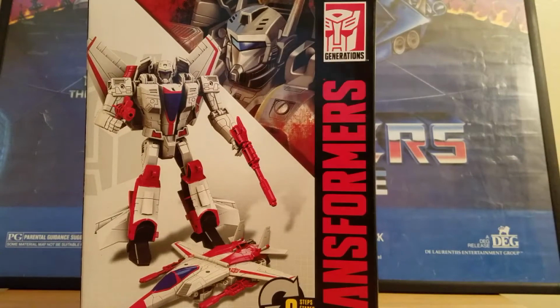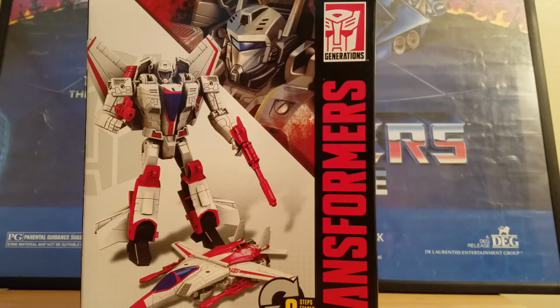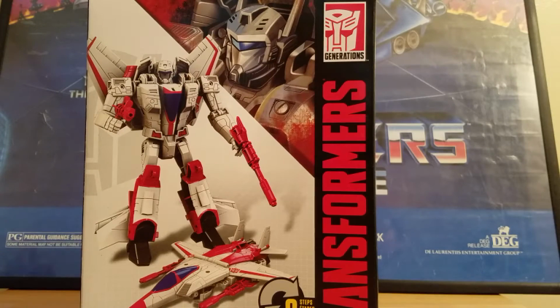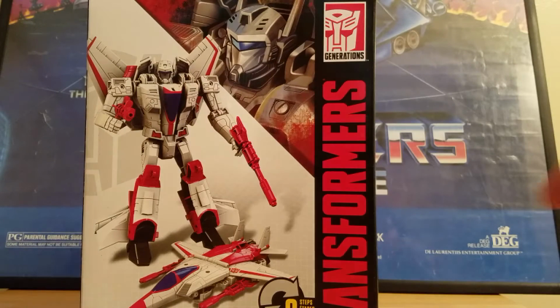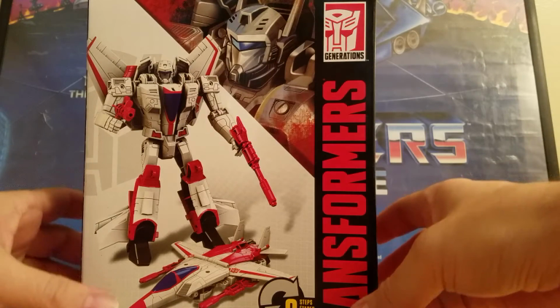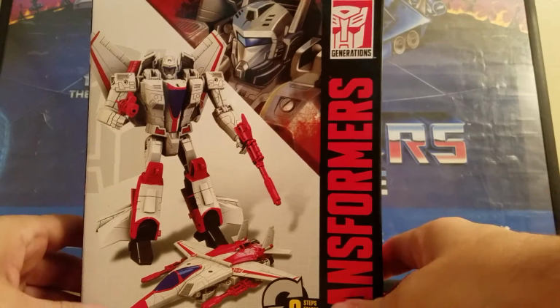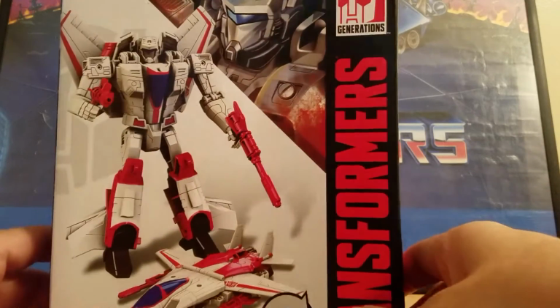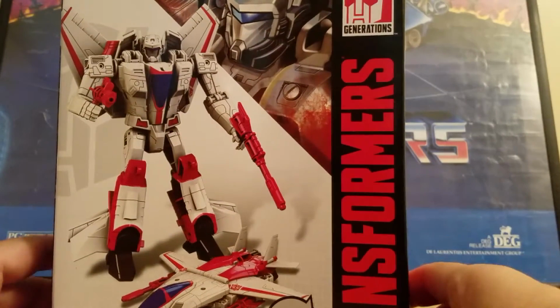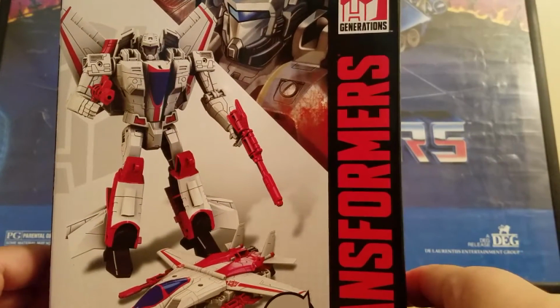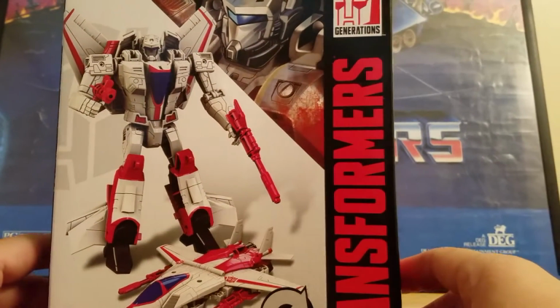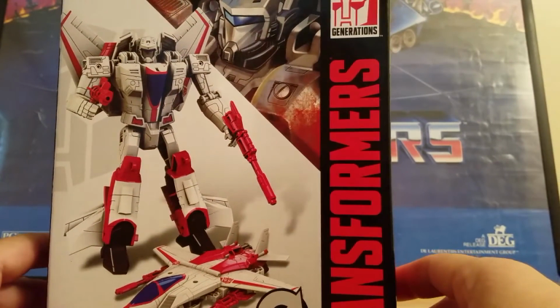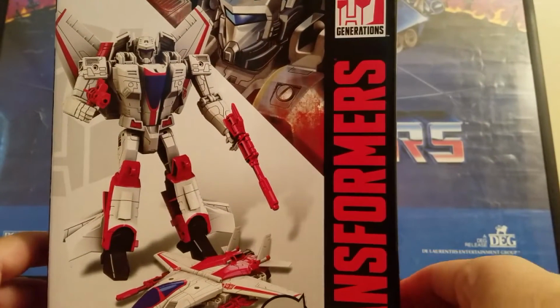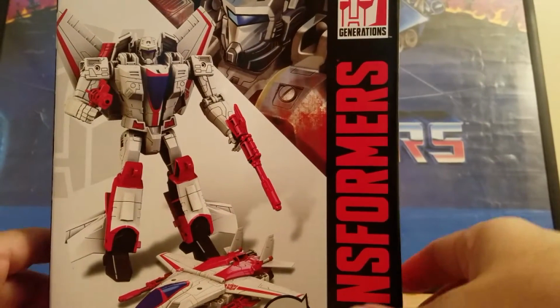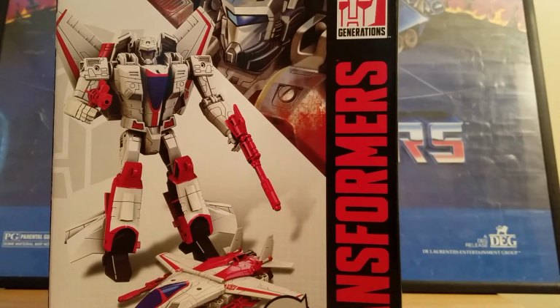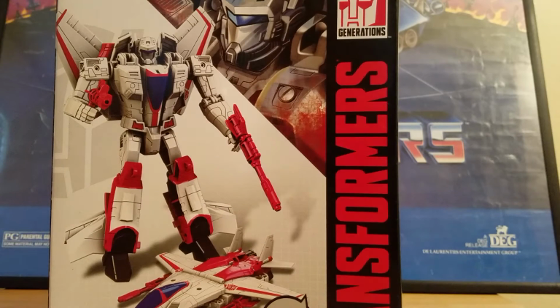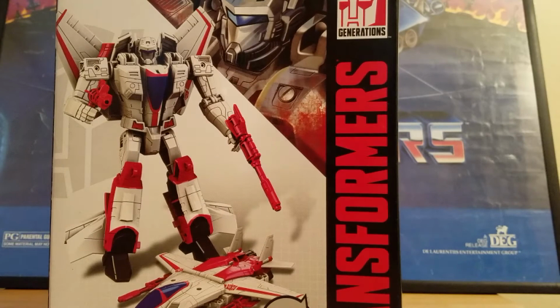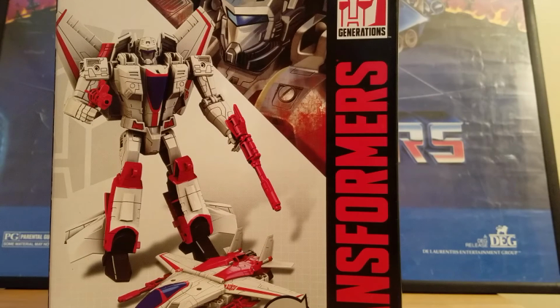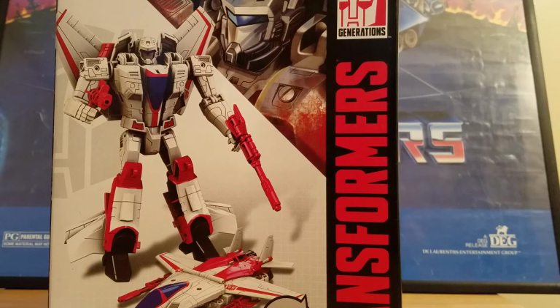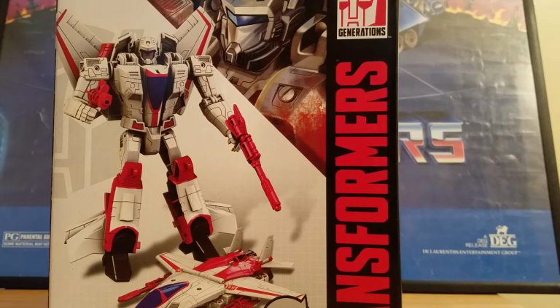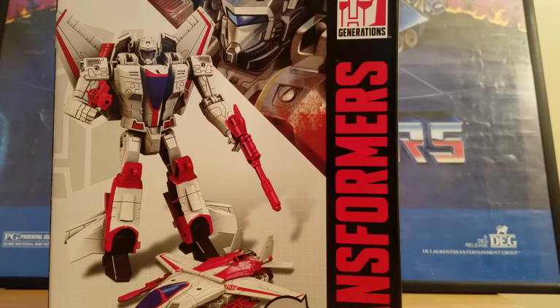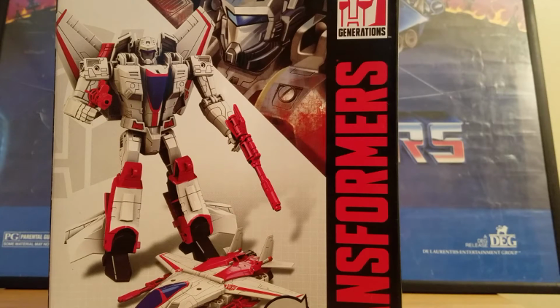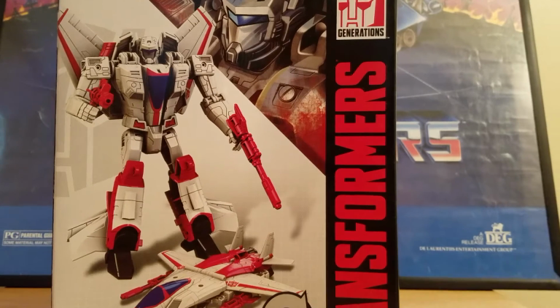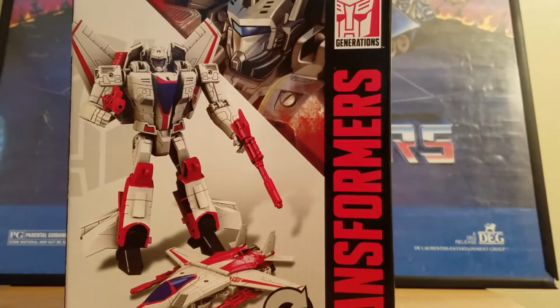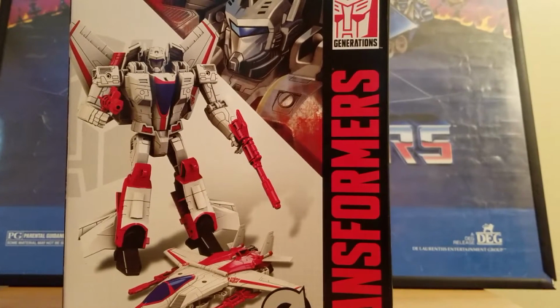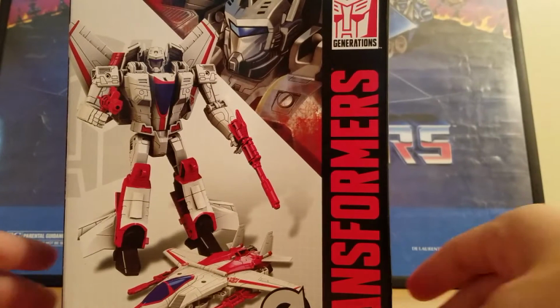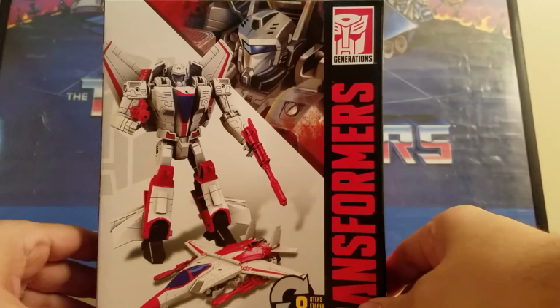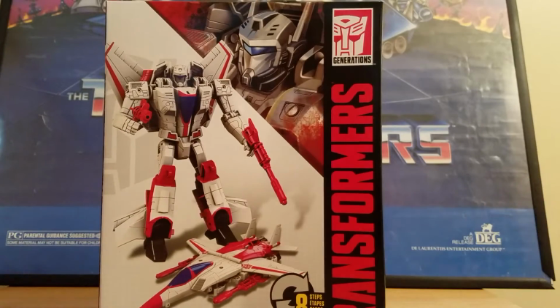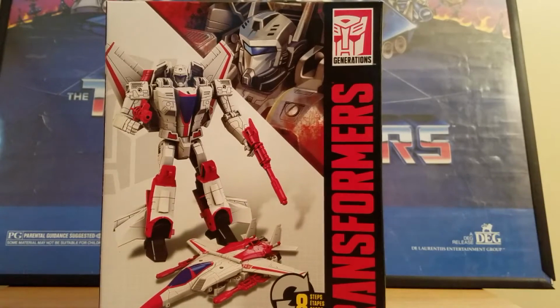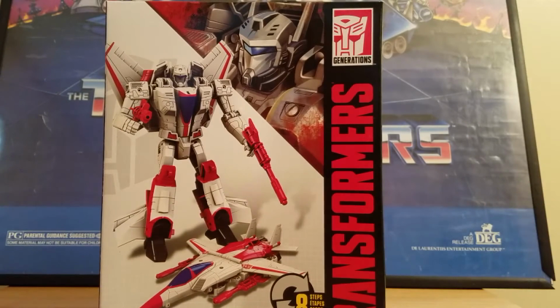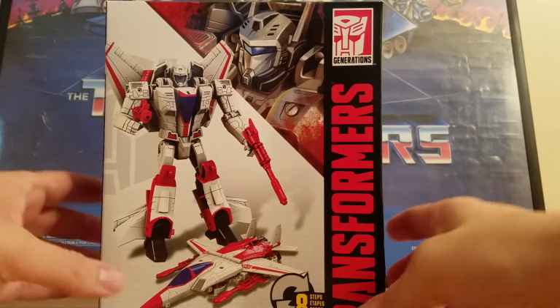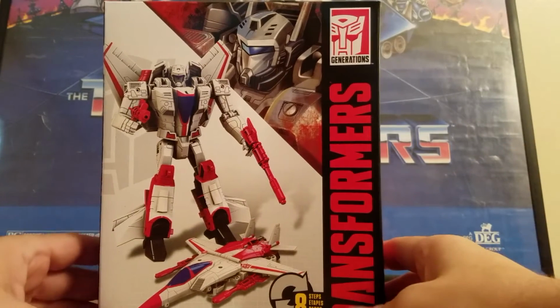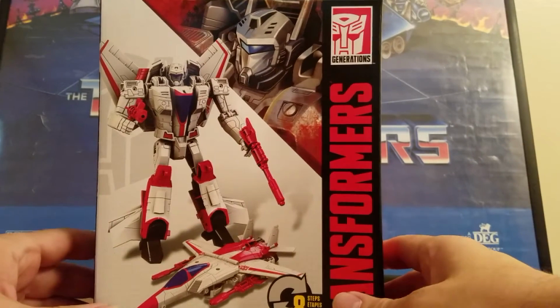I found out these were coming out on Facebook, and I went to my local Walgreens and found this guy. I found Optimus and I found Bumblebee — these are Walgreens exclusives.